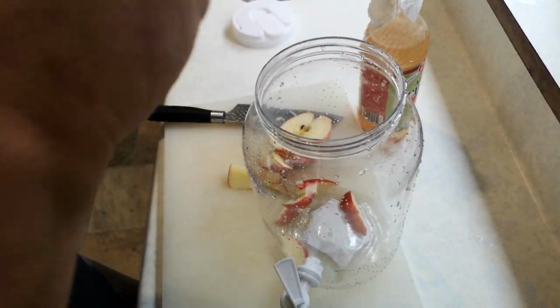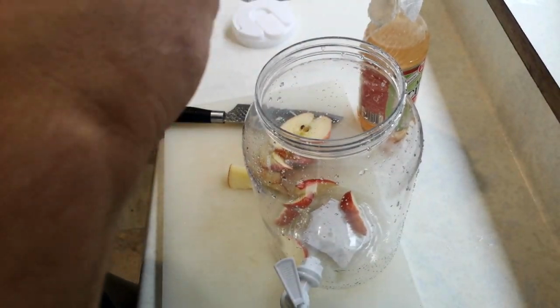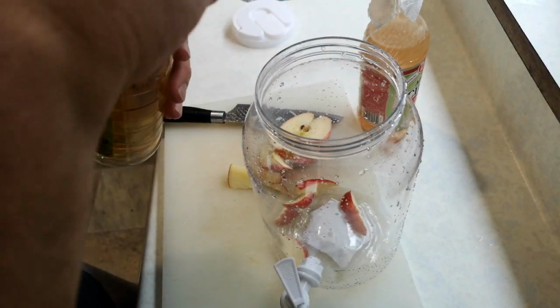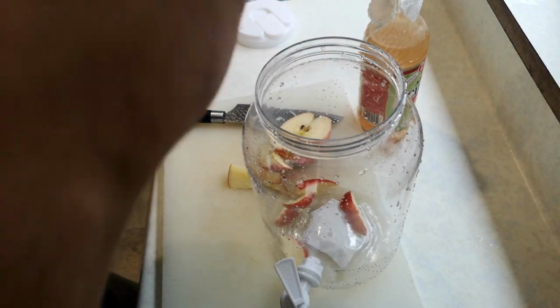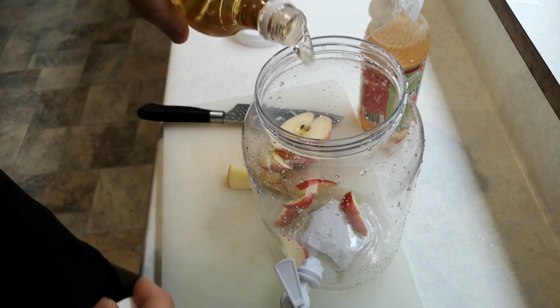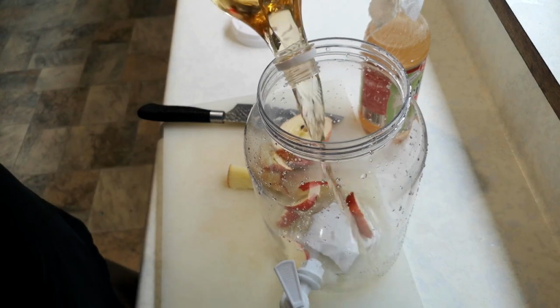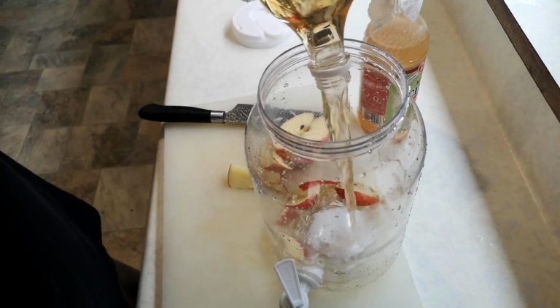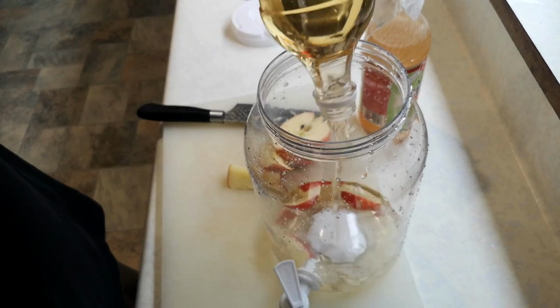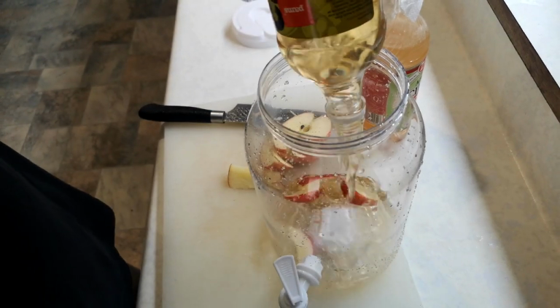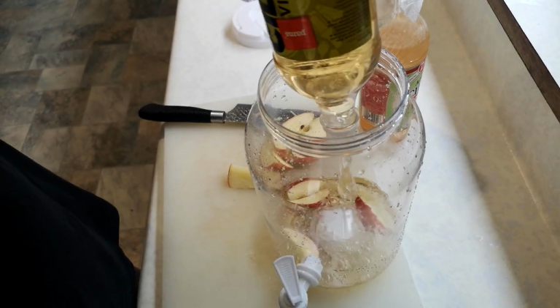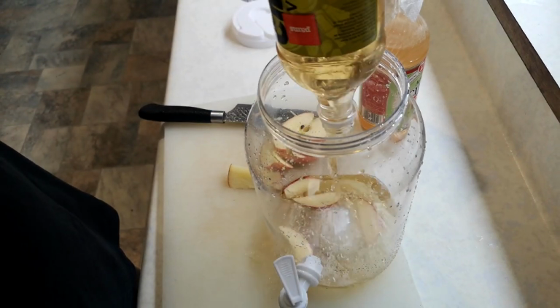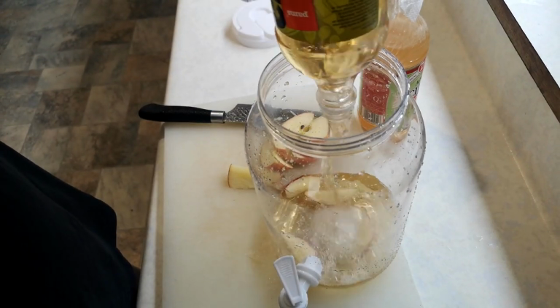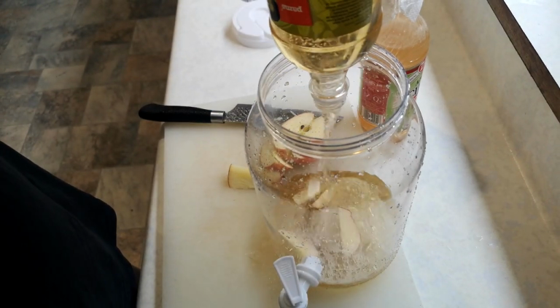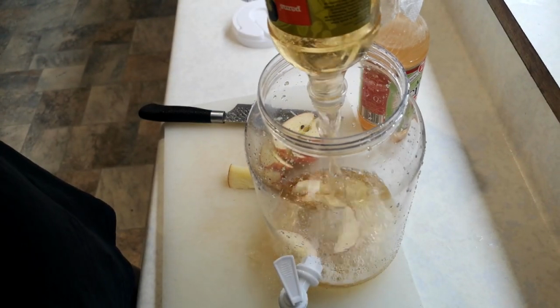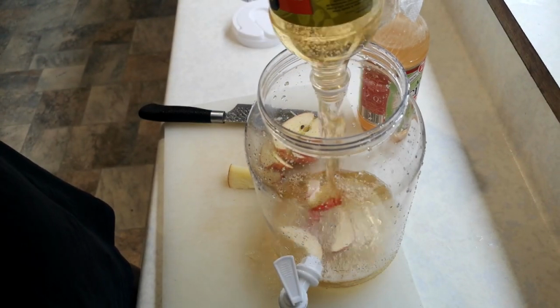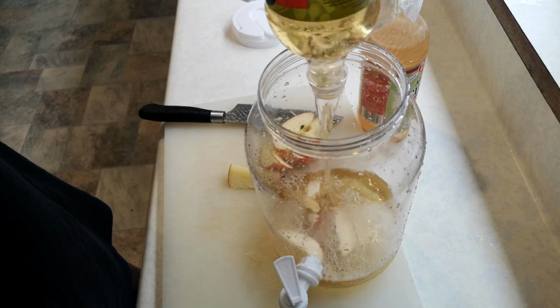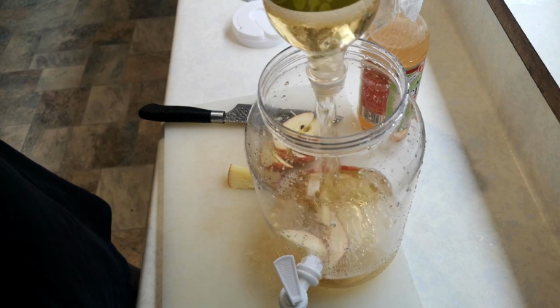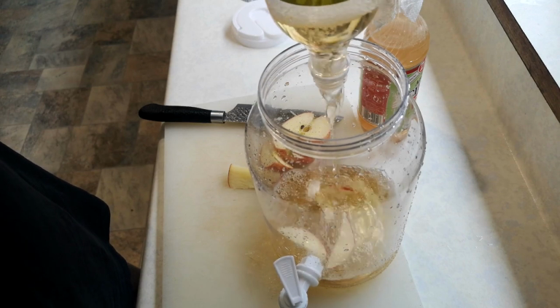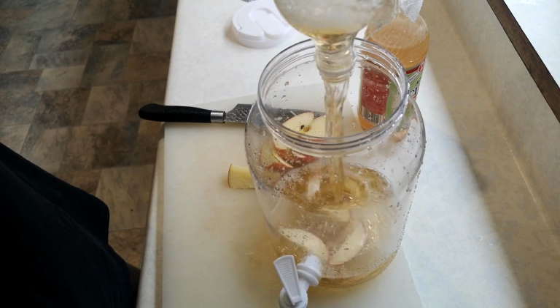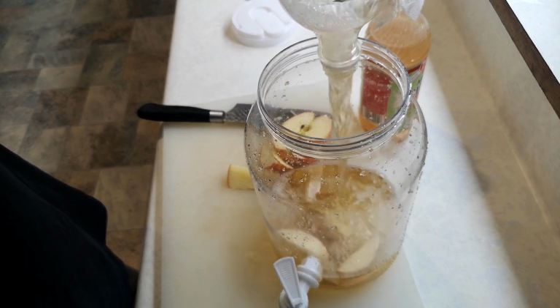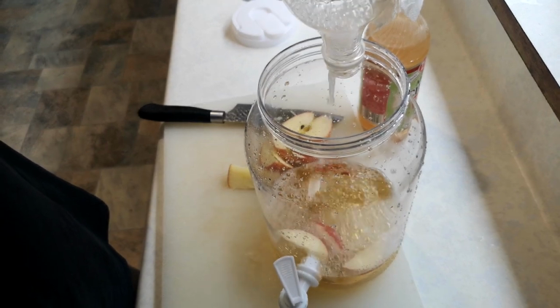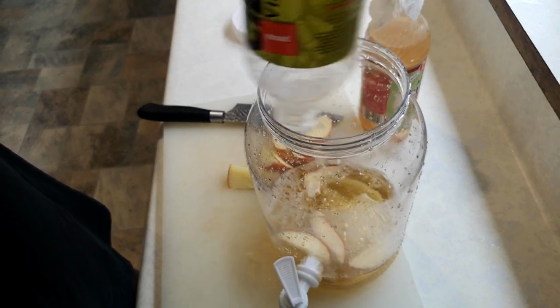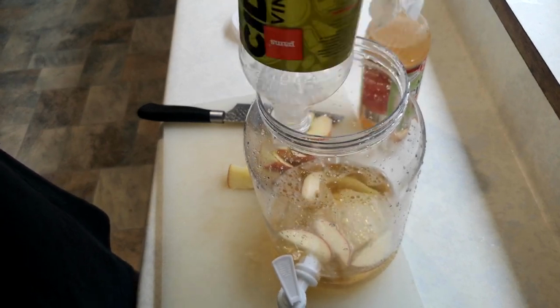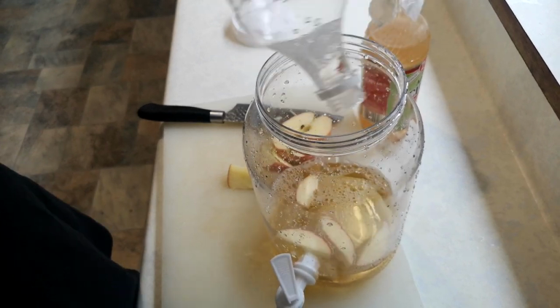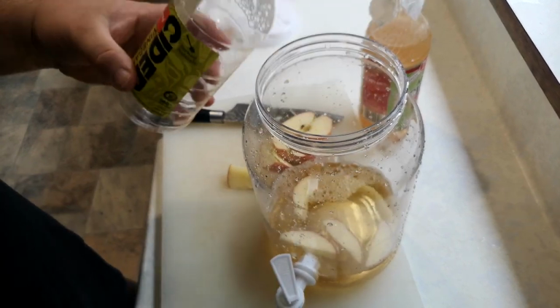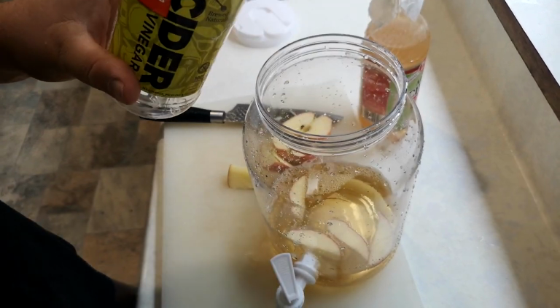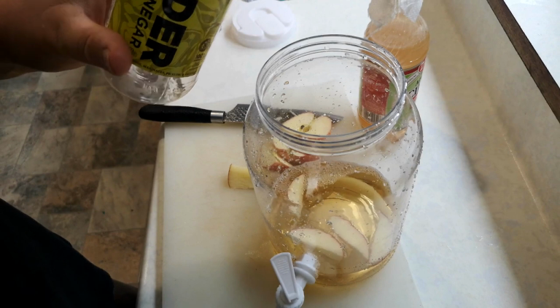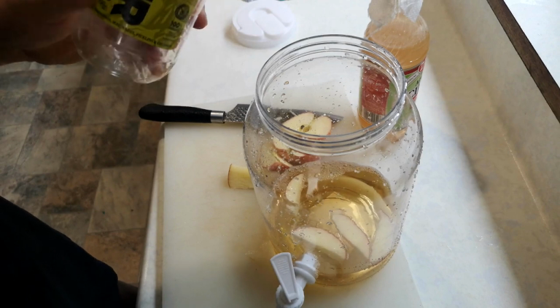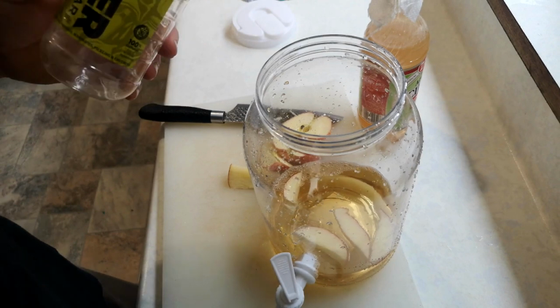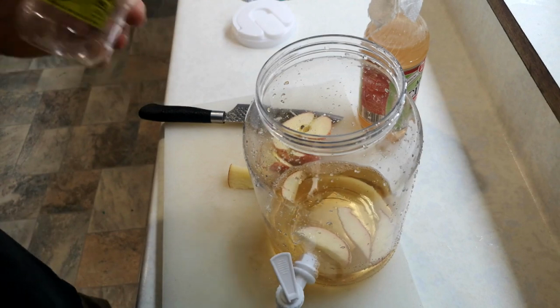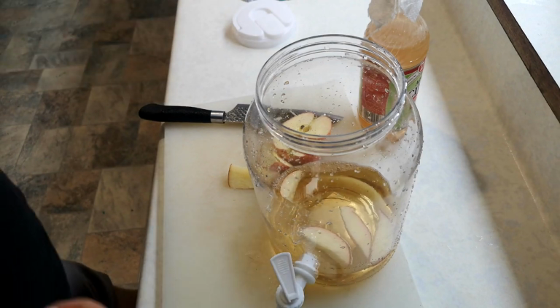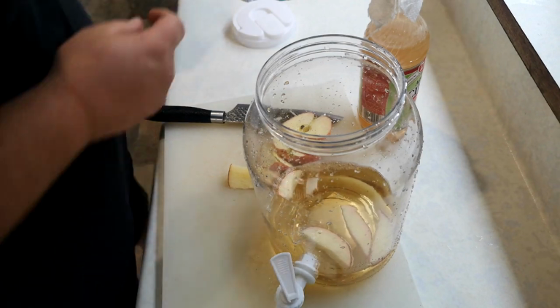Into our container it goes. Next, crack open our apple cider vinegar and slam that in. Then we get the same equivalent of water — so it's a 50/50 mix.